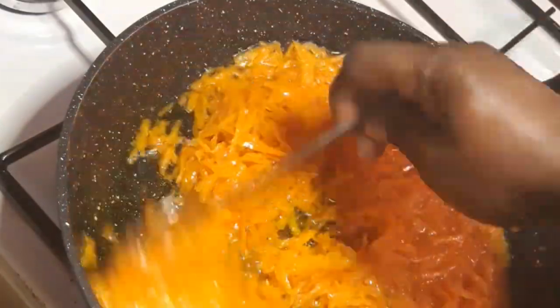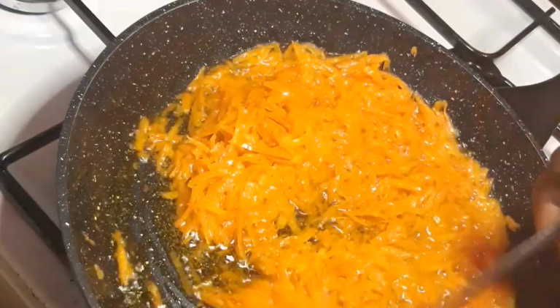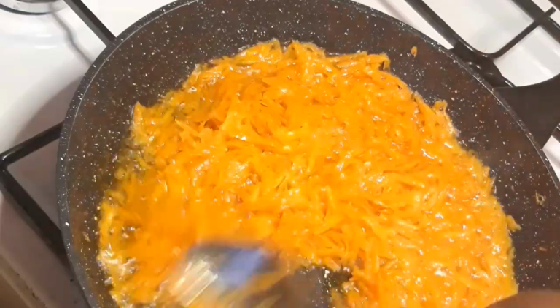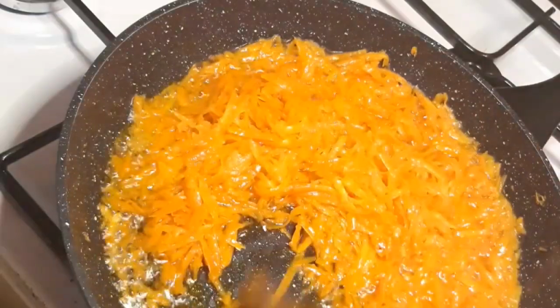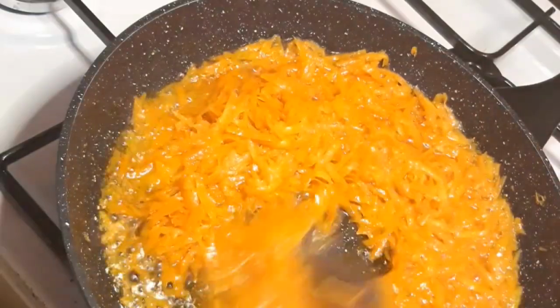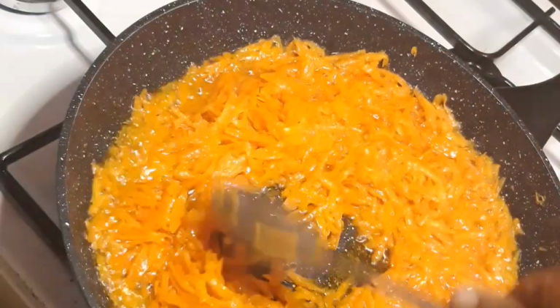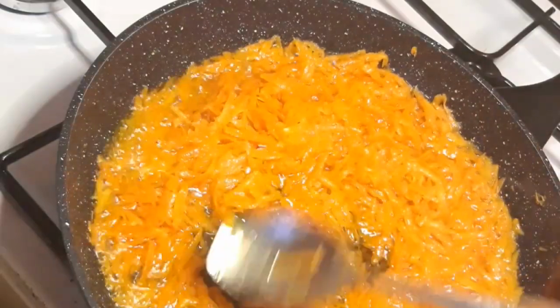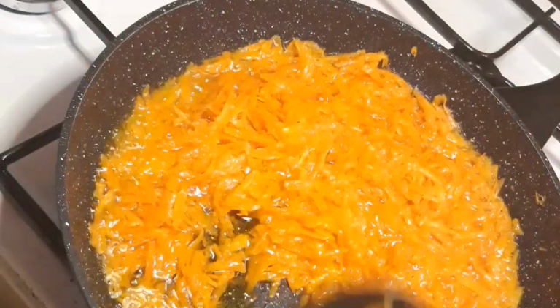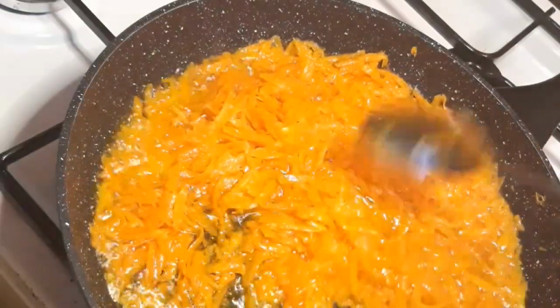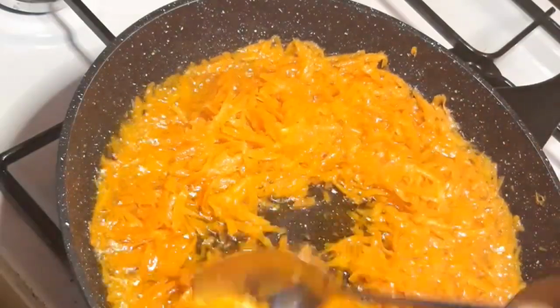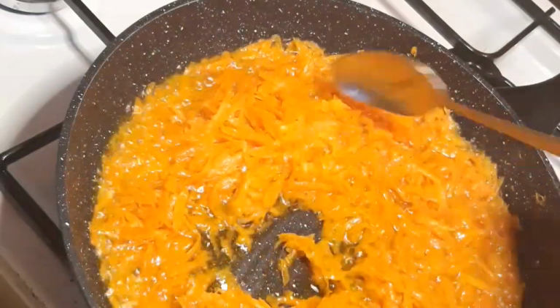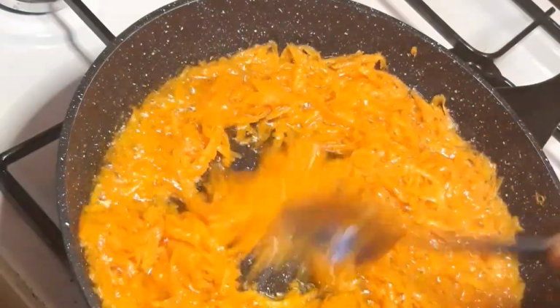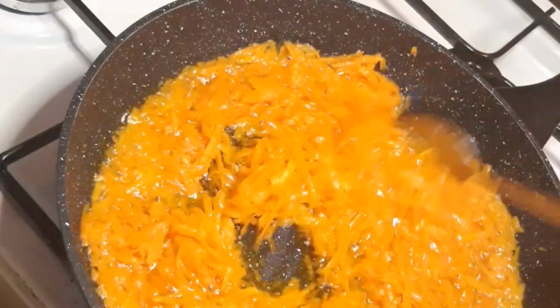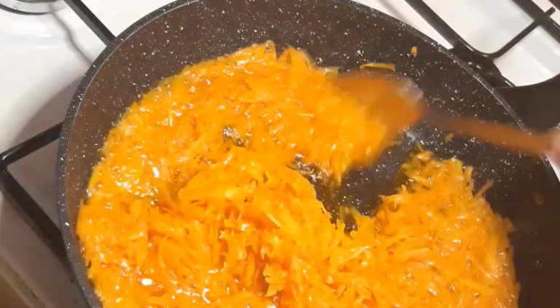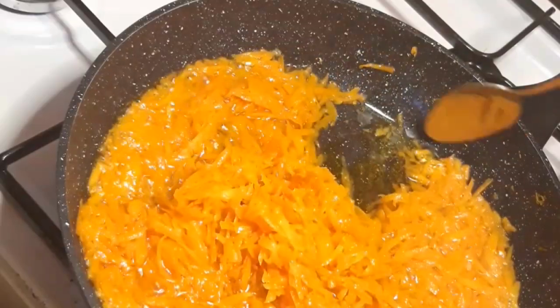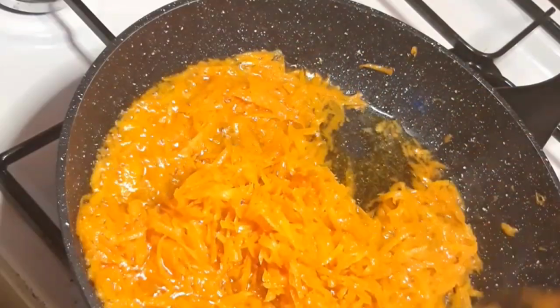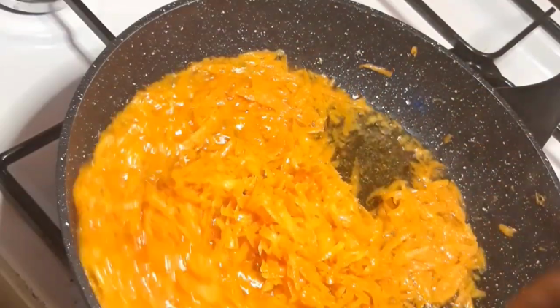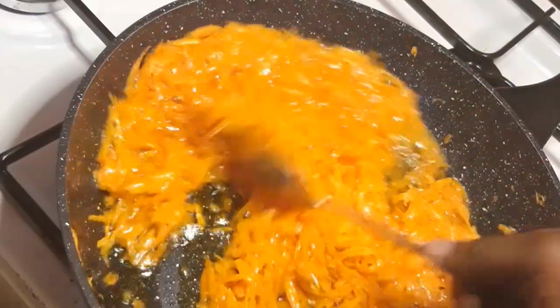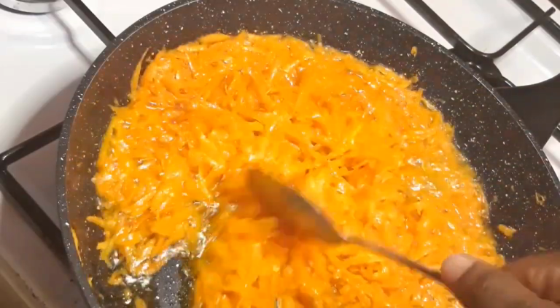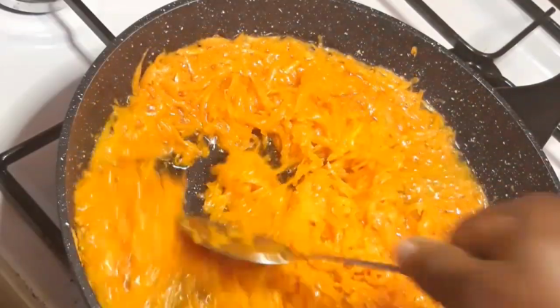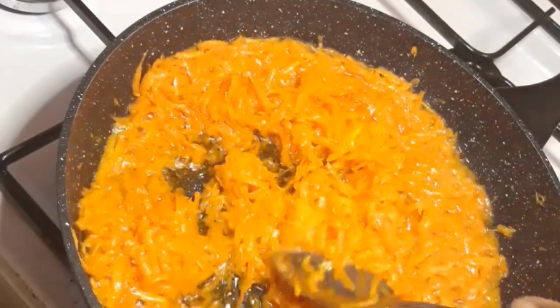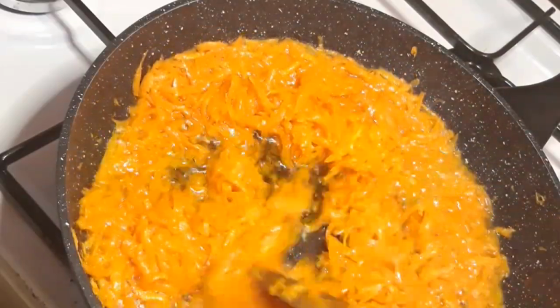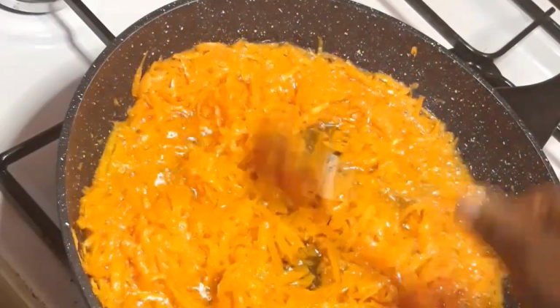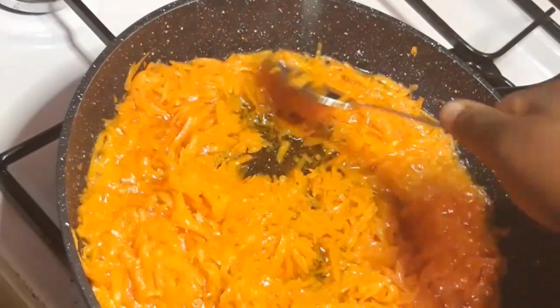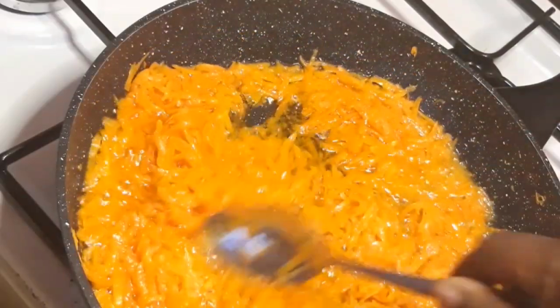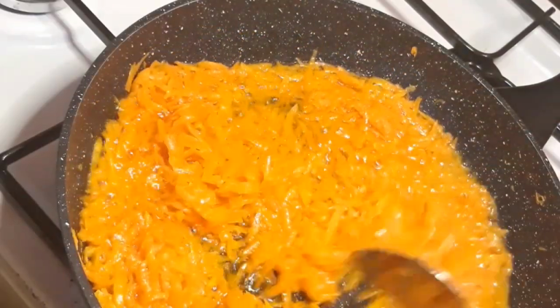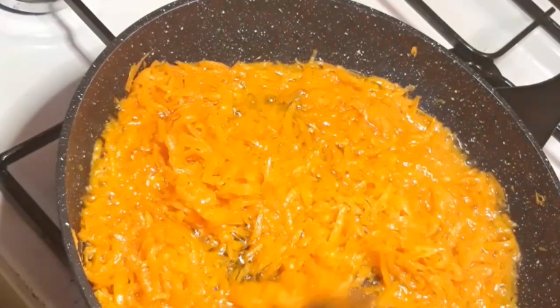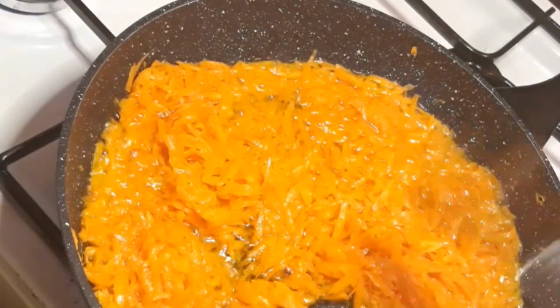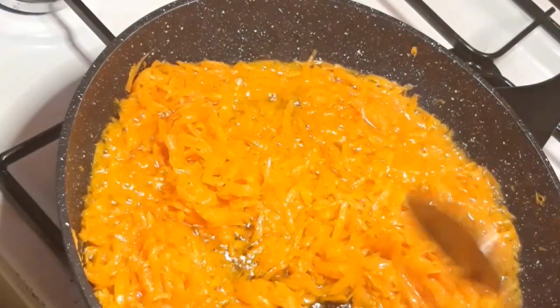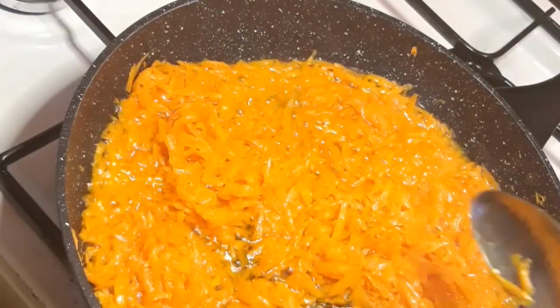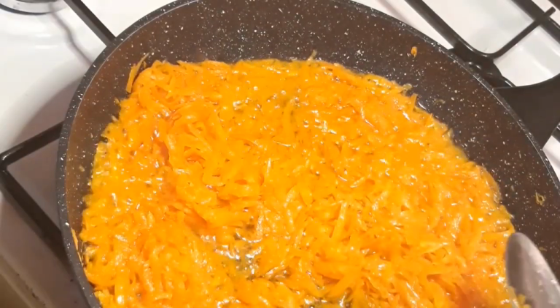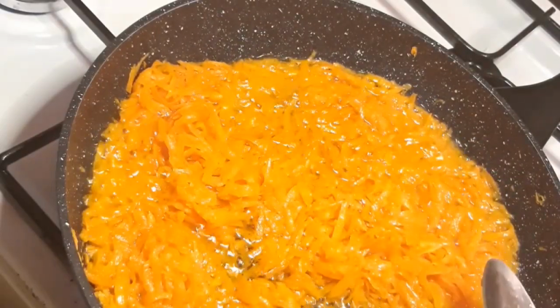Right now I'm just stirring my carrots in the coconut oil, making sure that it's going perfectly. When I'm done I'm going to show you how I store my carrot oil.